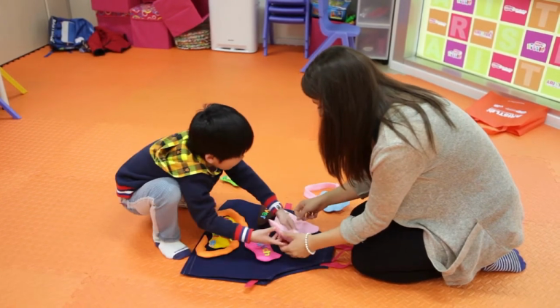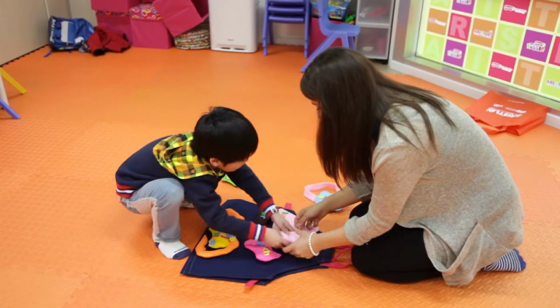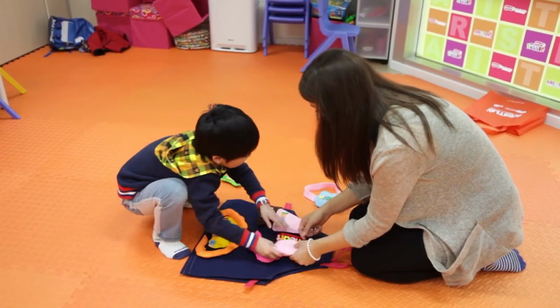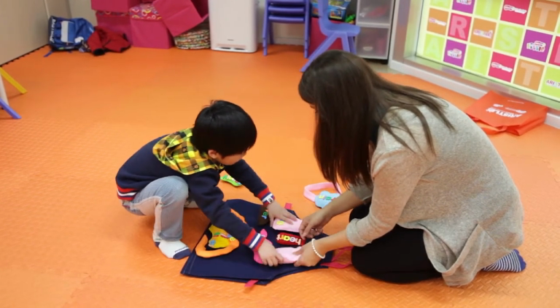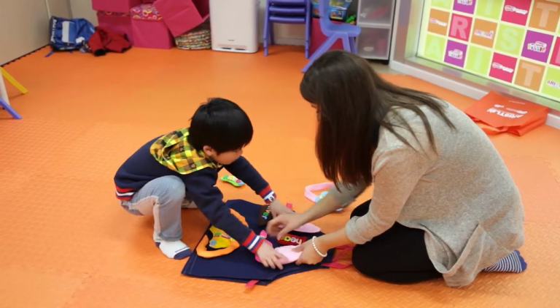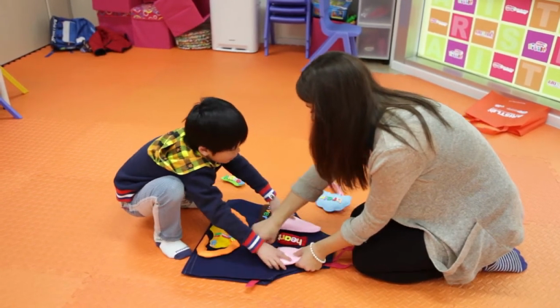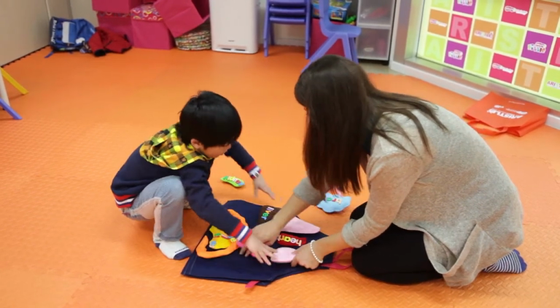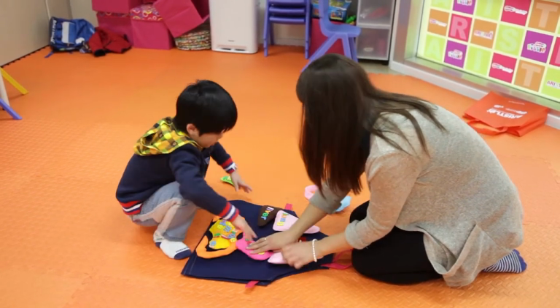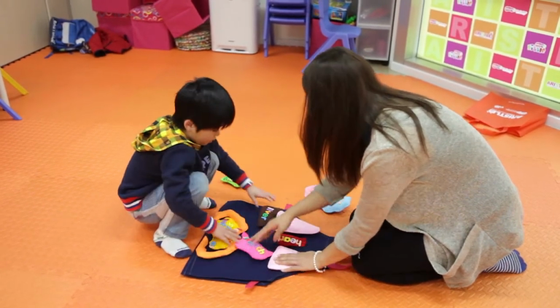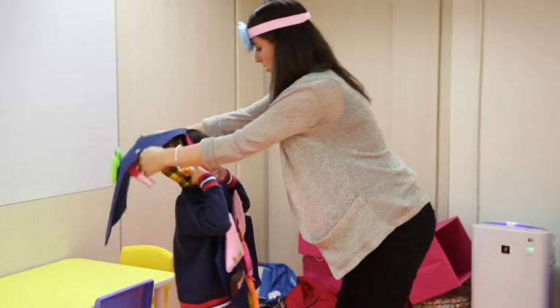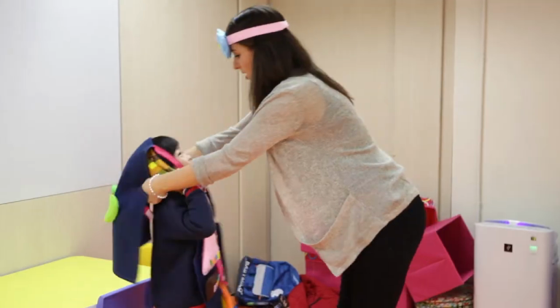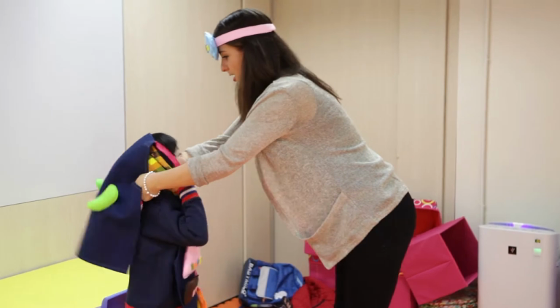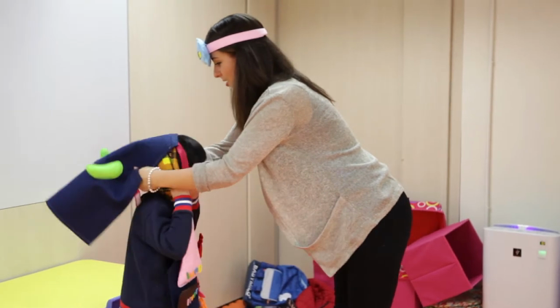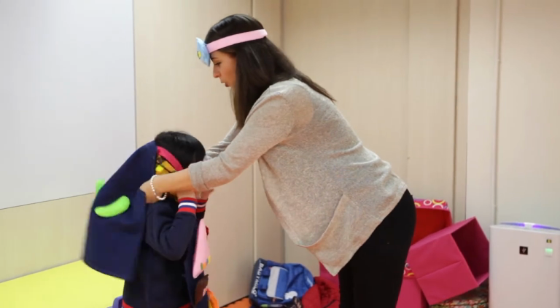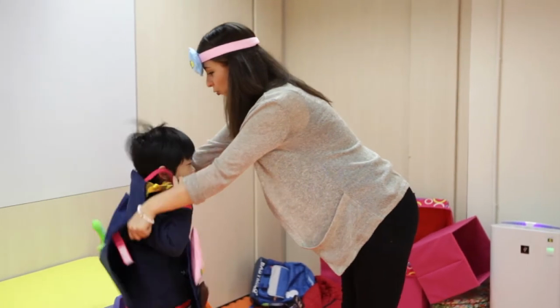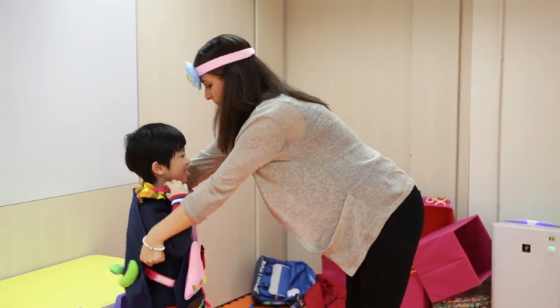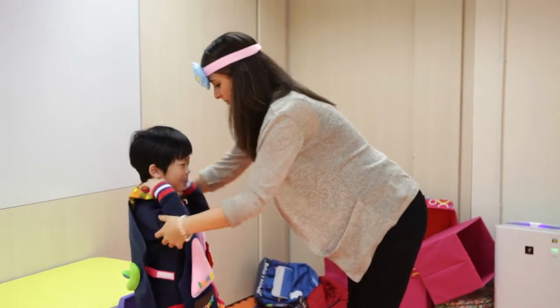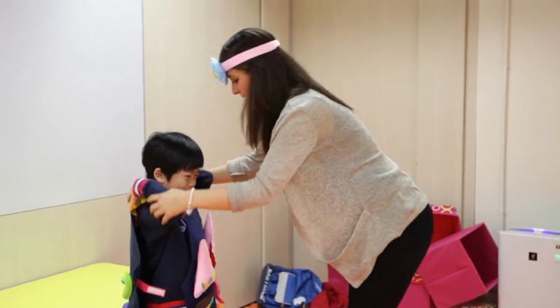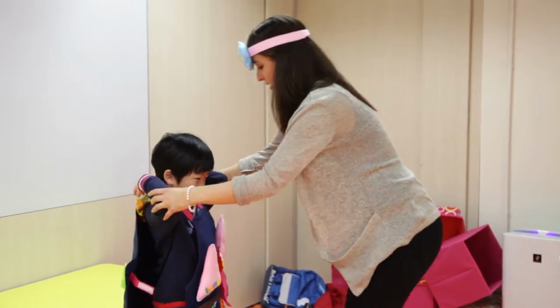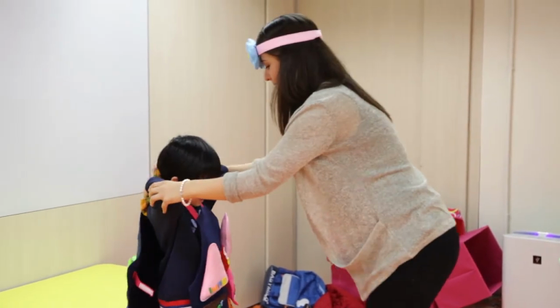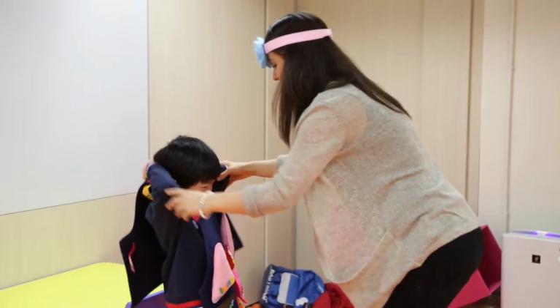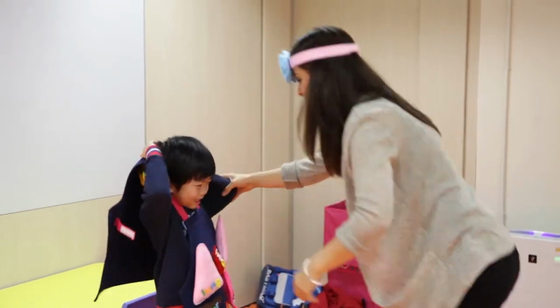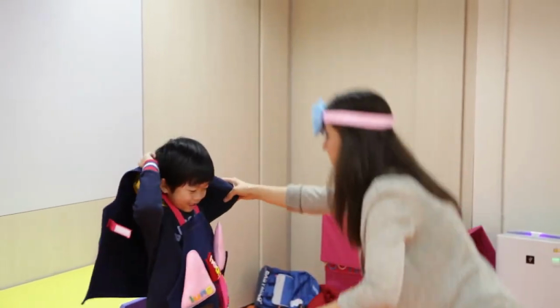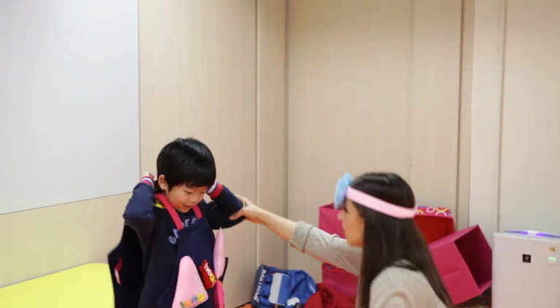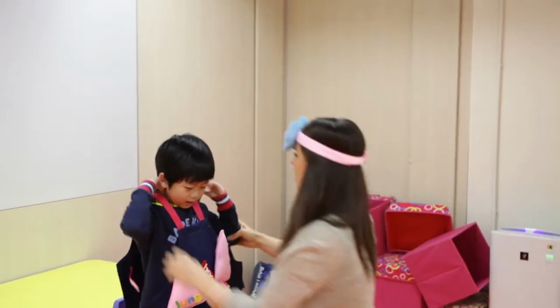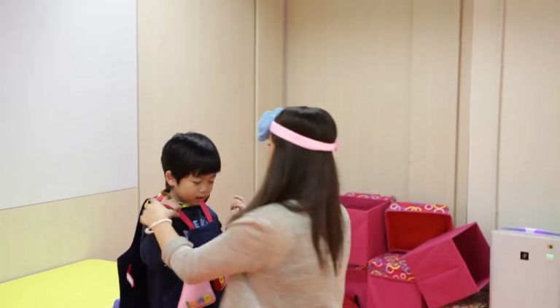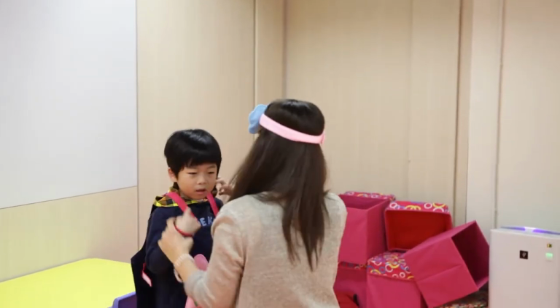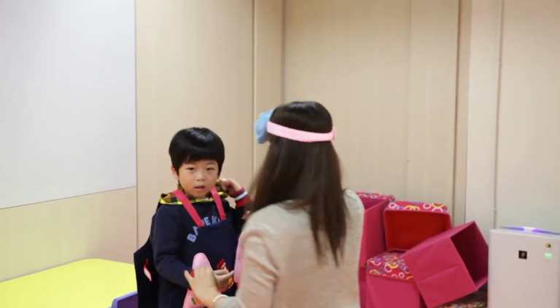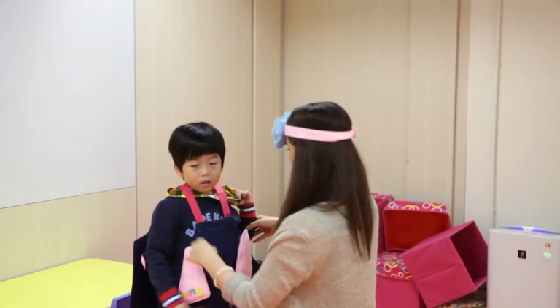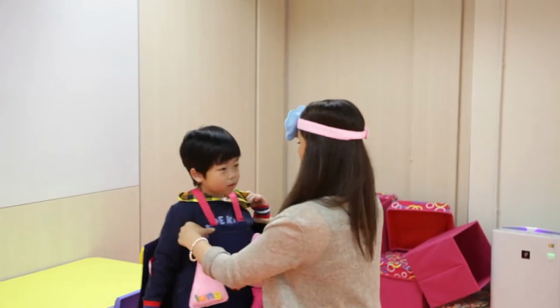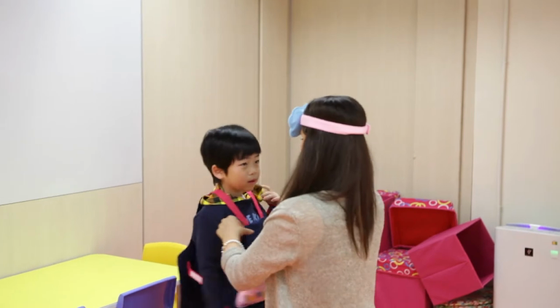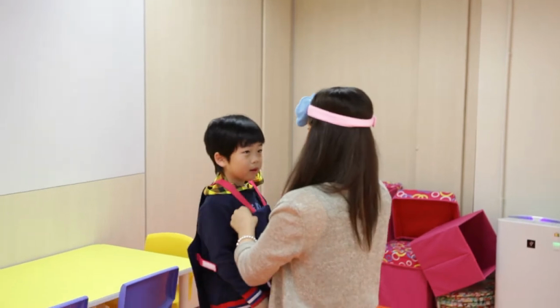By getting the children more involved in a tactile way, it would be more memorable and interesting to learn a non-tangible subject like body organs.